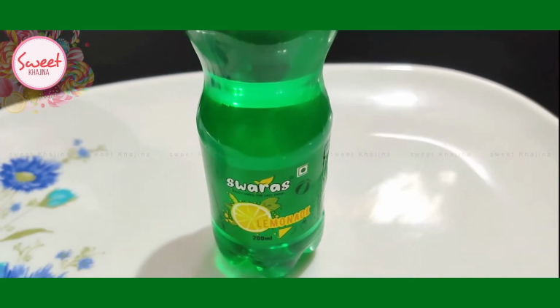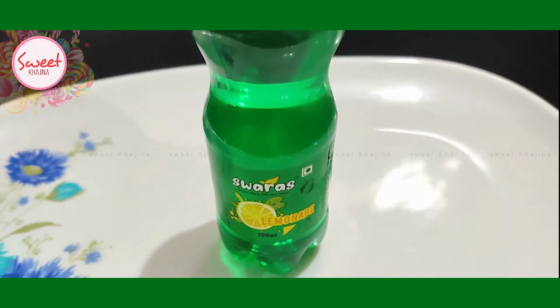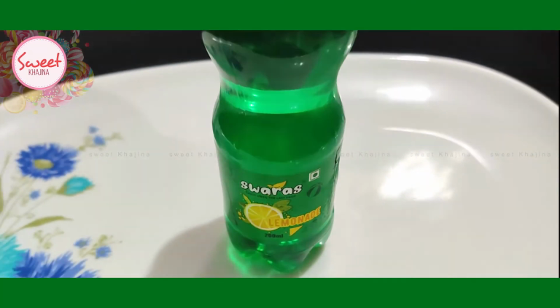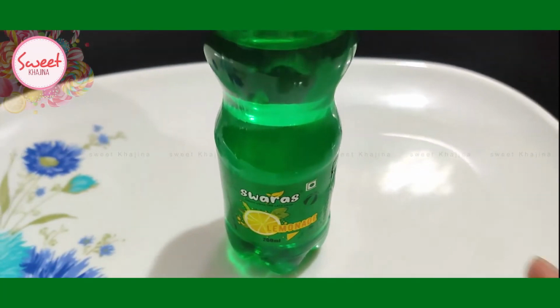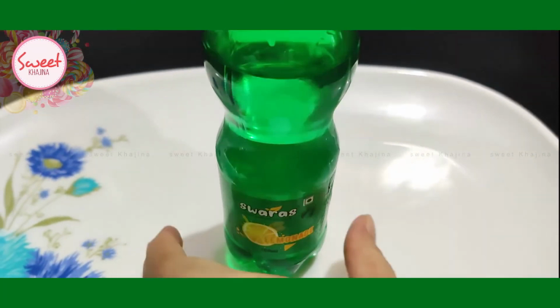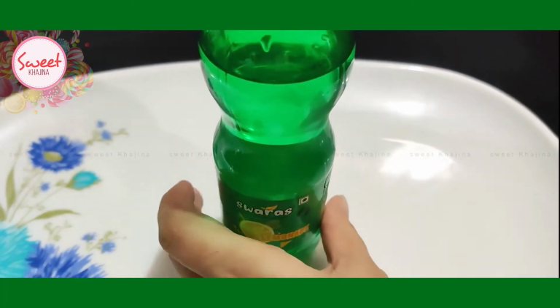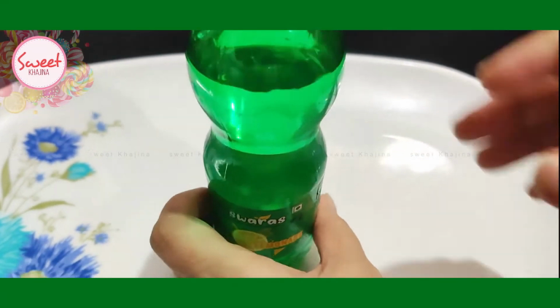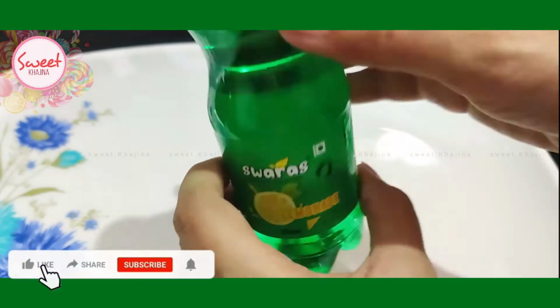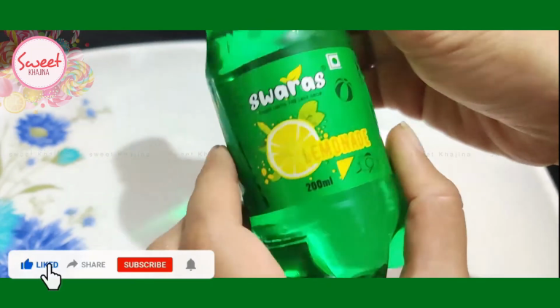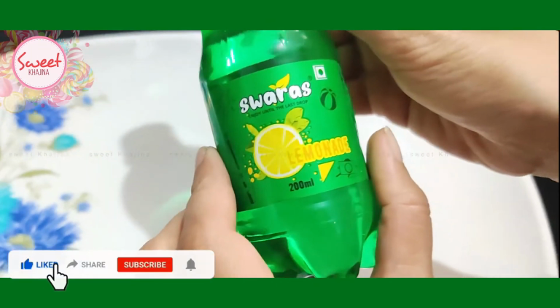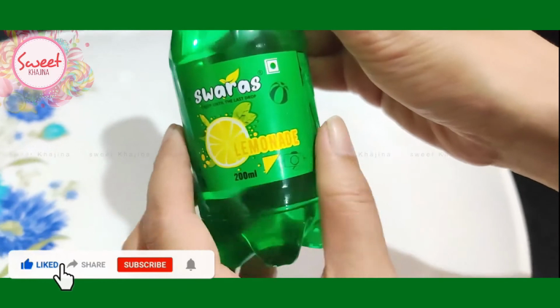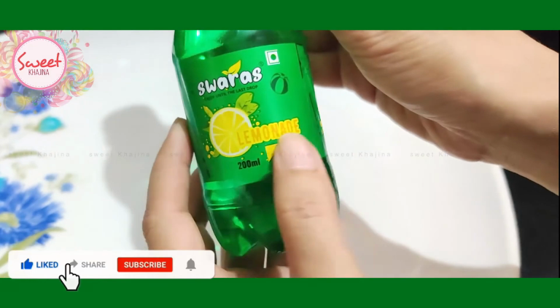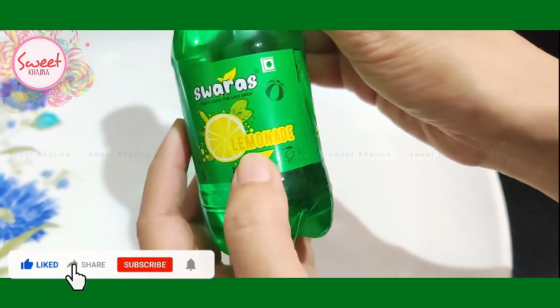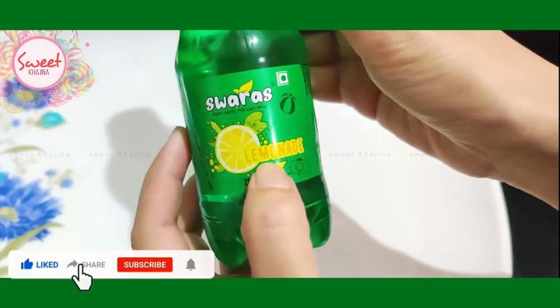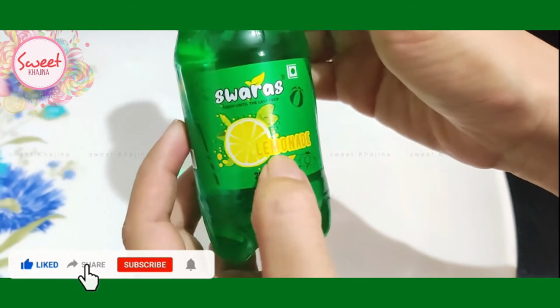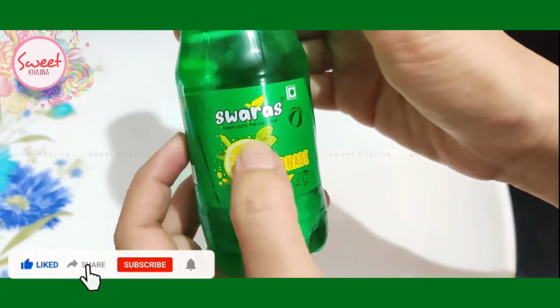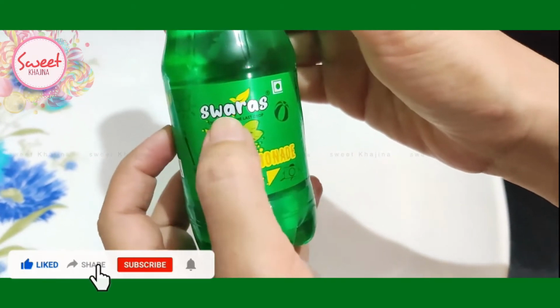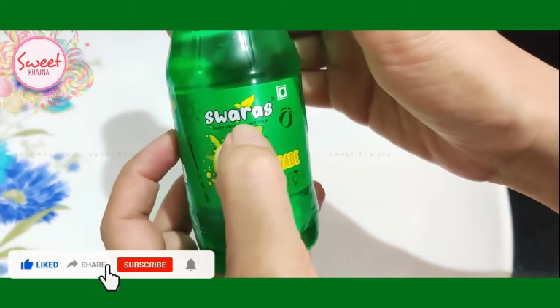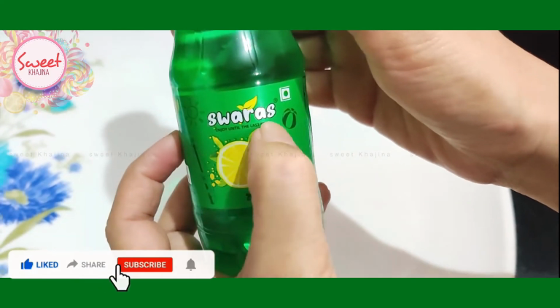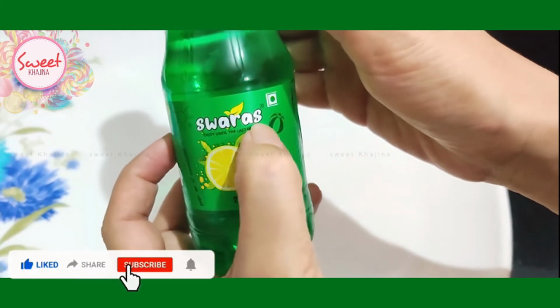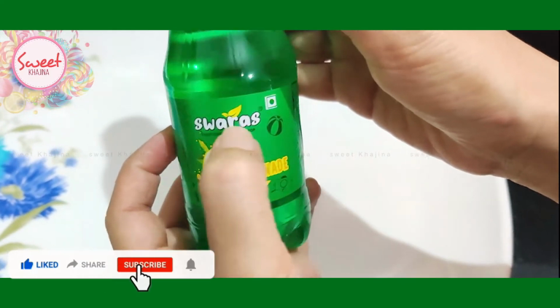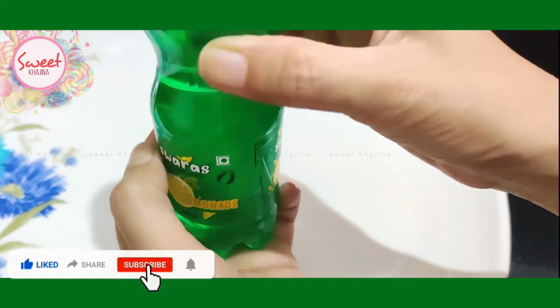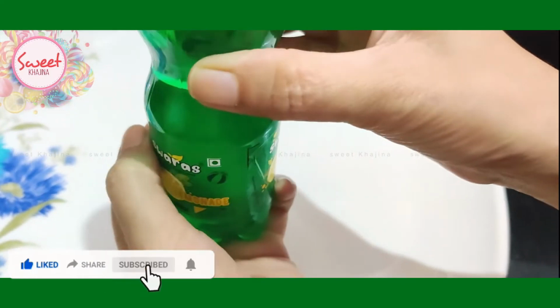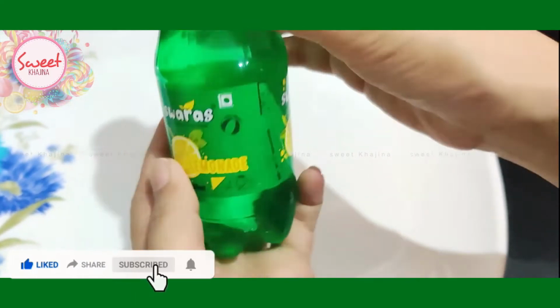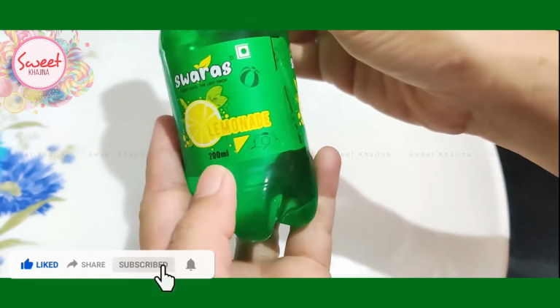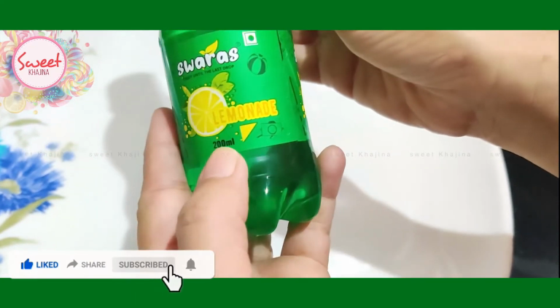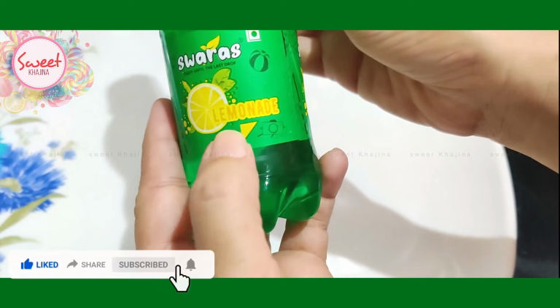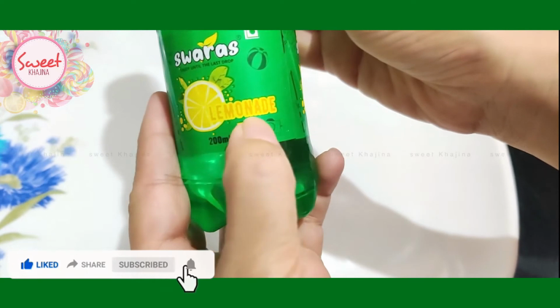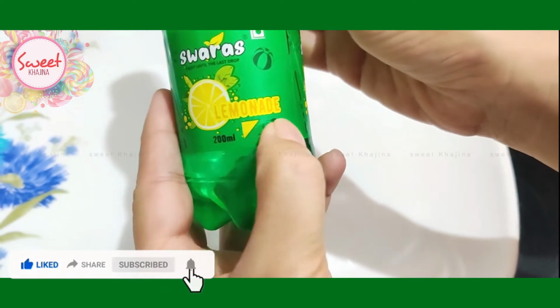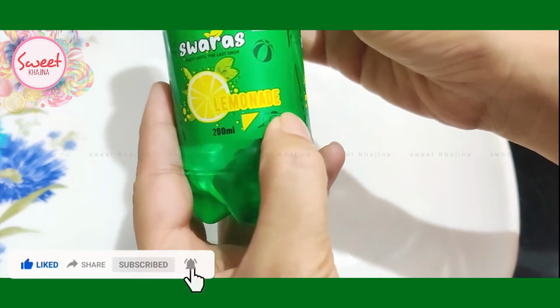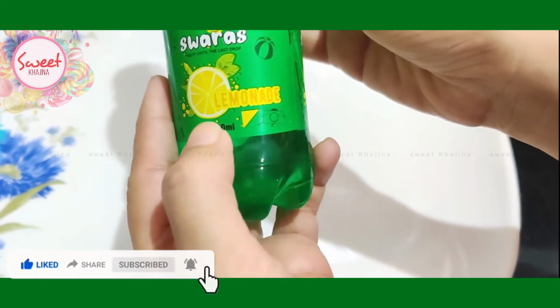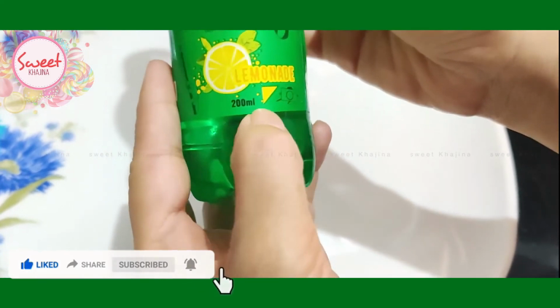Hello friends, today we are going to see this soft drink which is from Suarez company, lemon flavor.